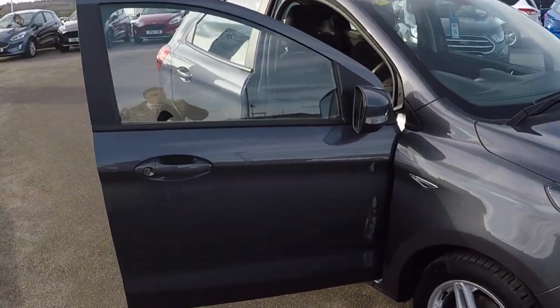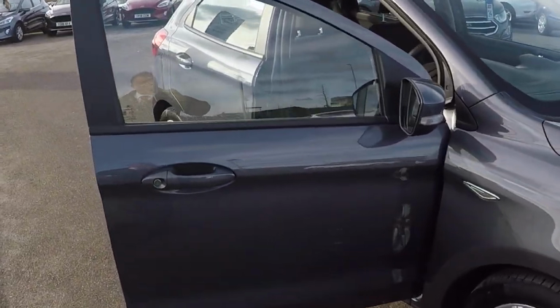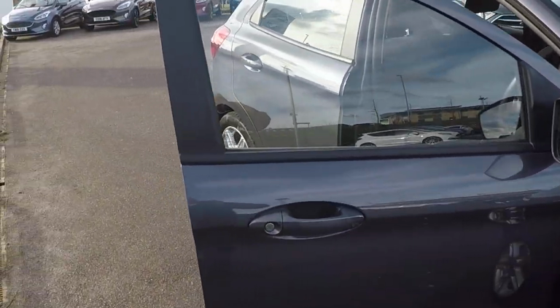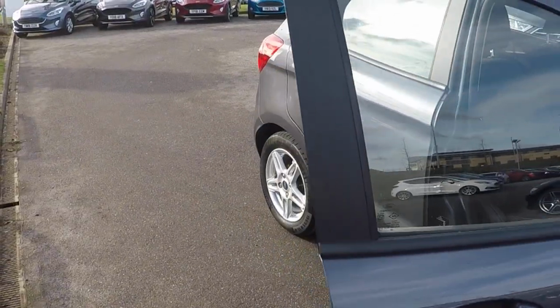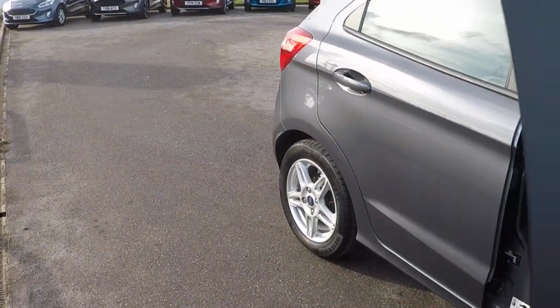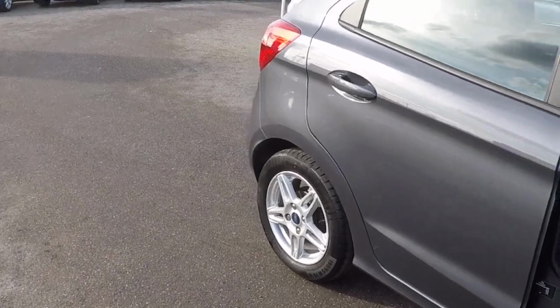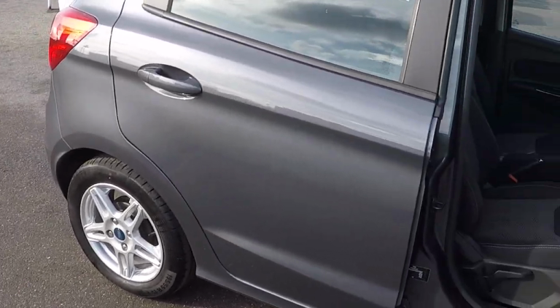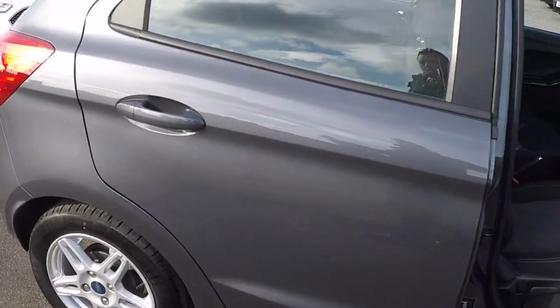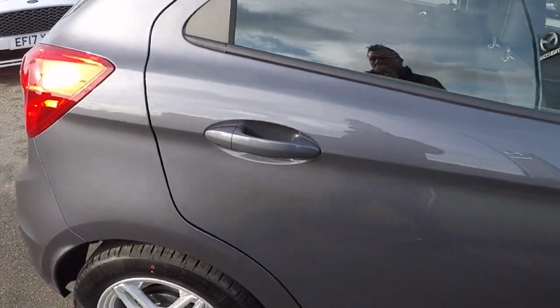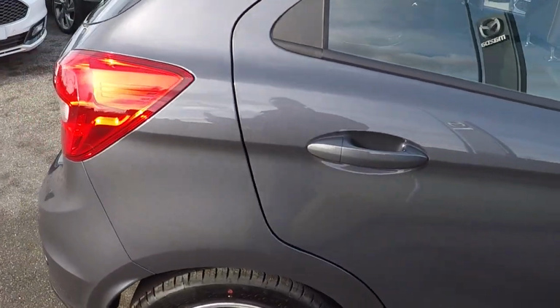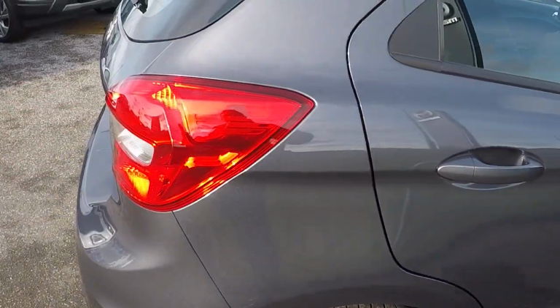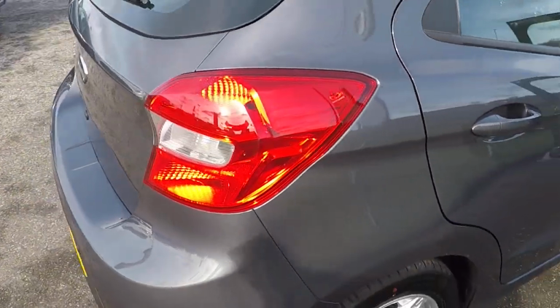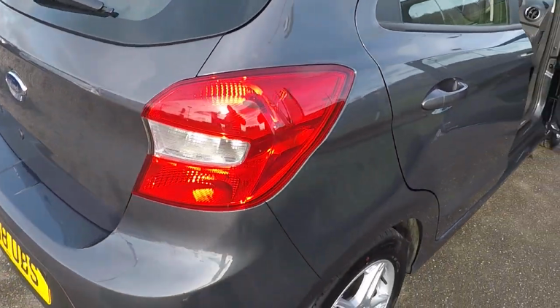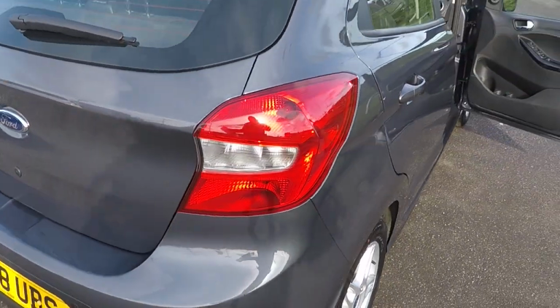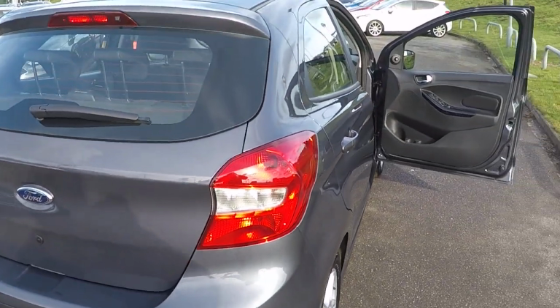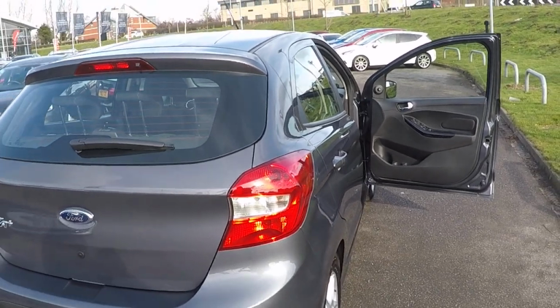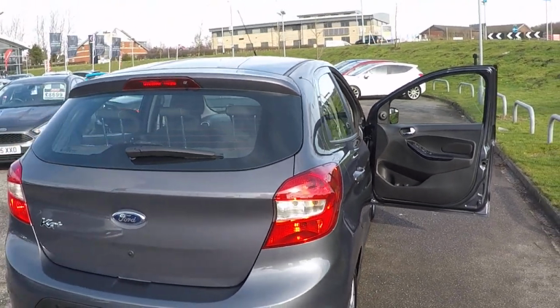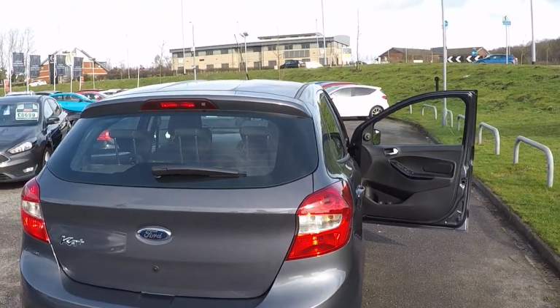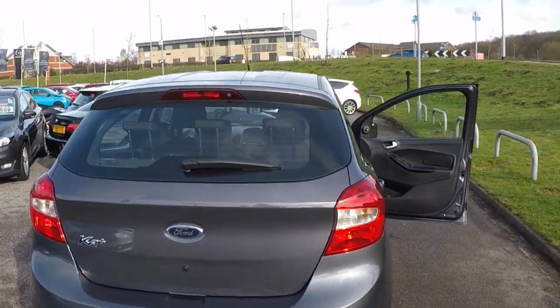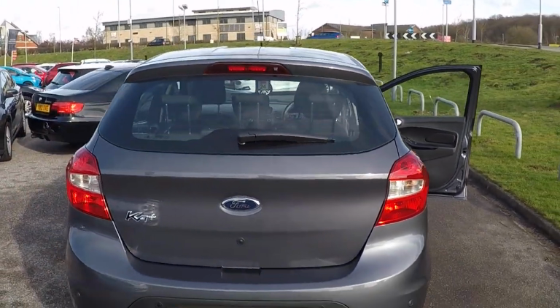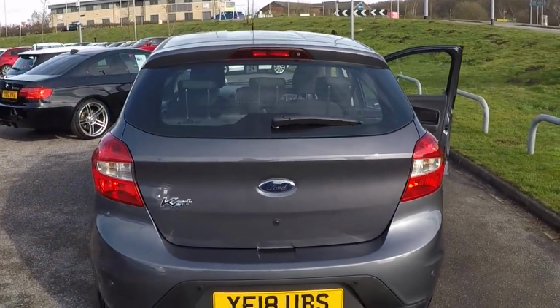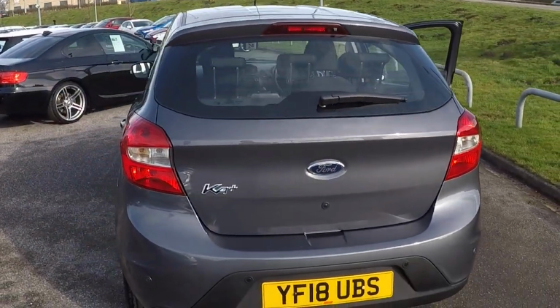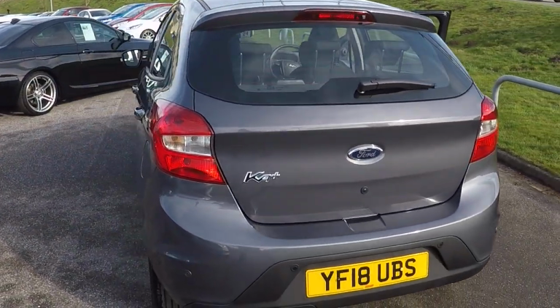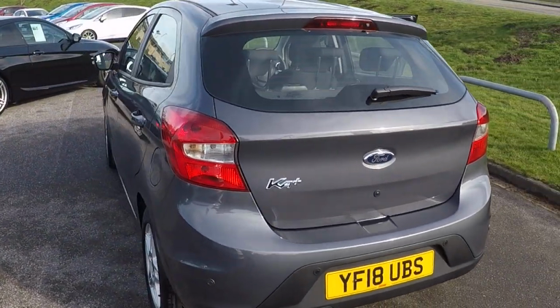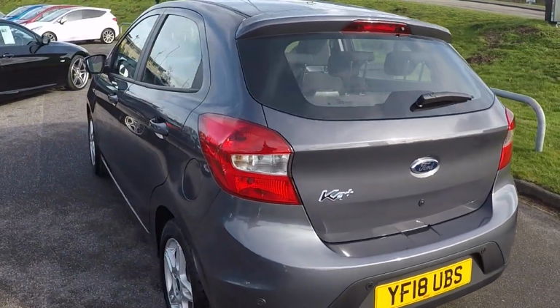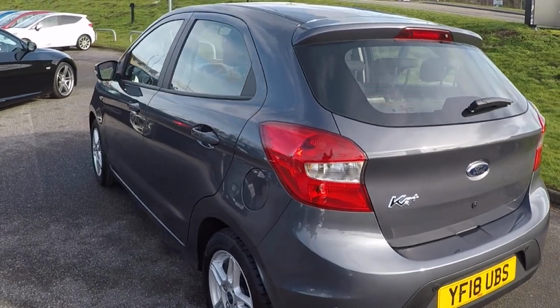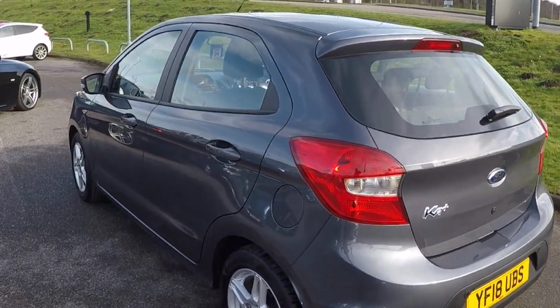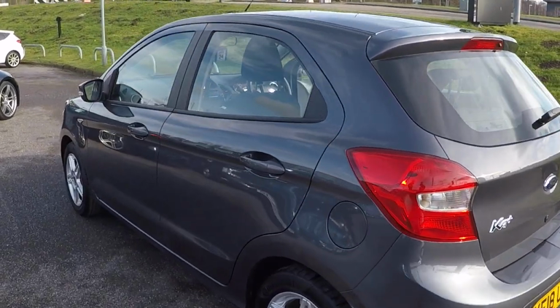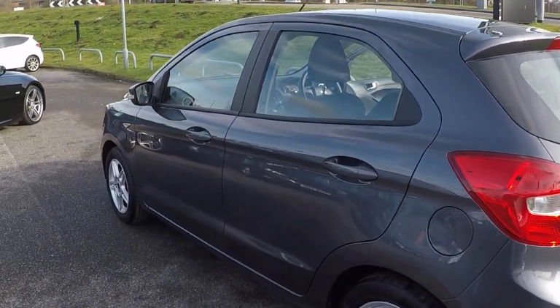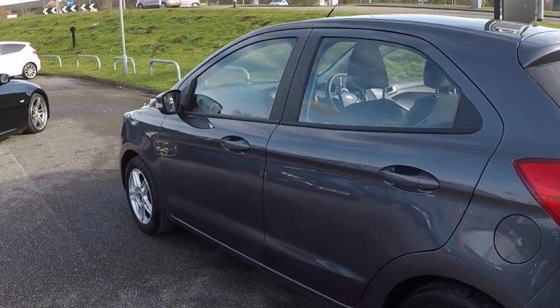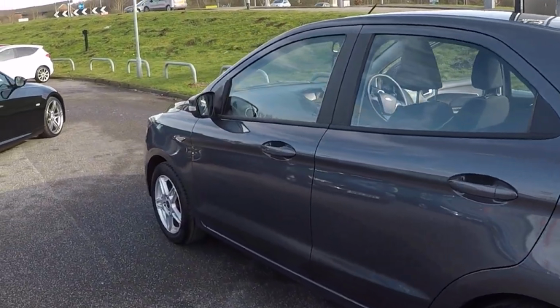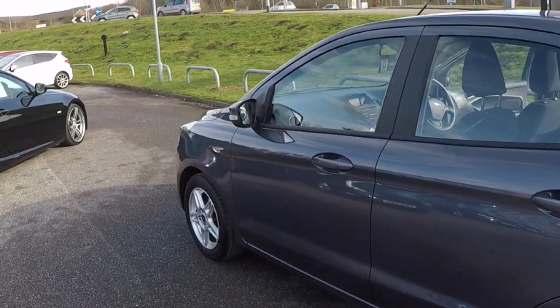Beautiful metallic grey. Around the back we've got parking sensors — it's got the City Pack, so it has parking sensors on the rear and fold-away door mirrors at just the press of a button.